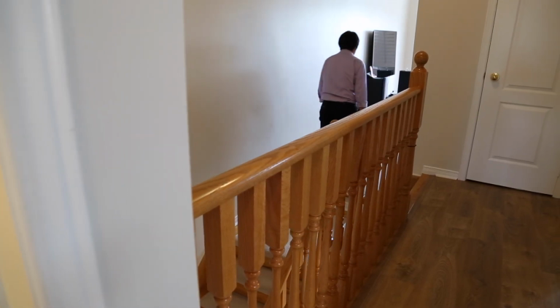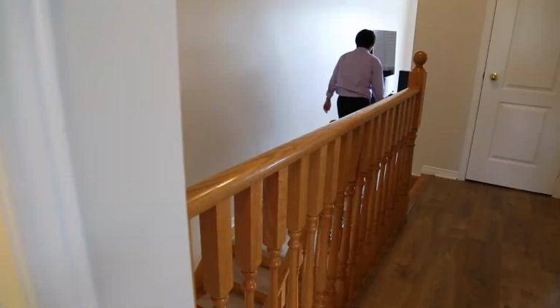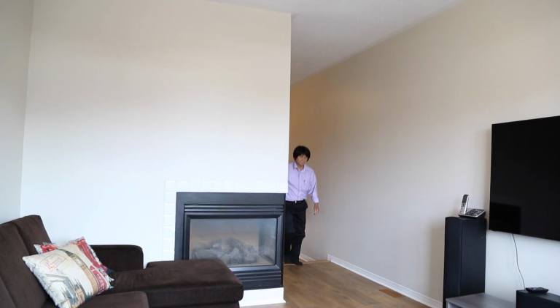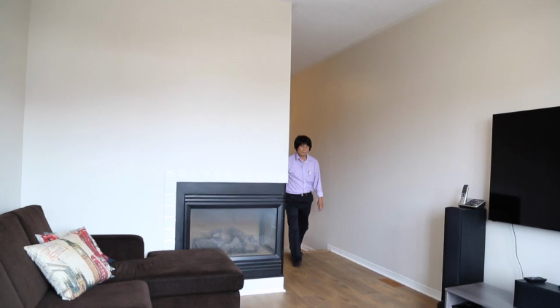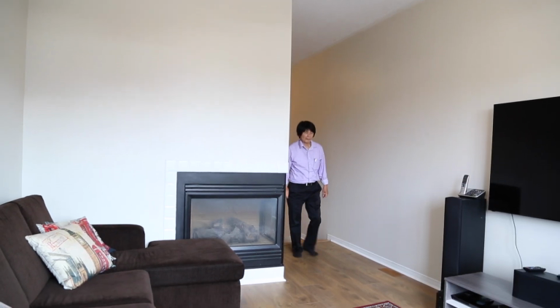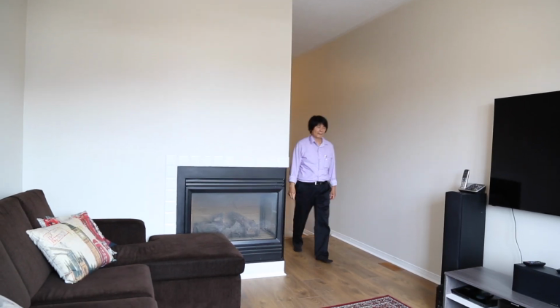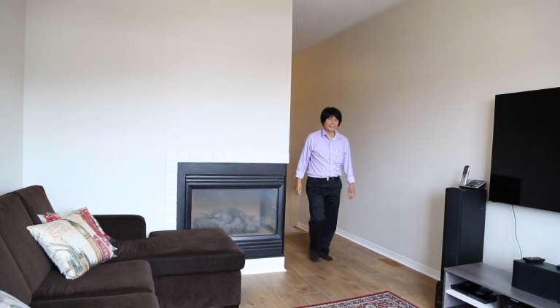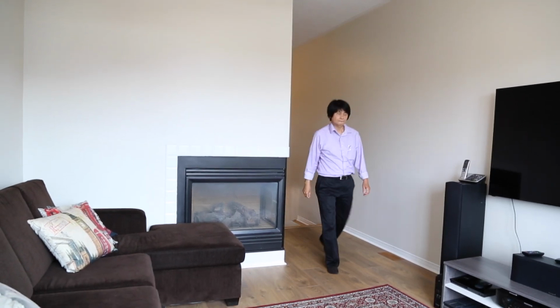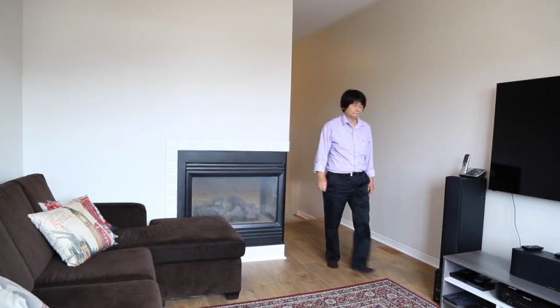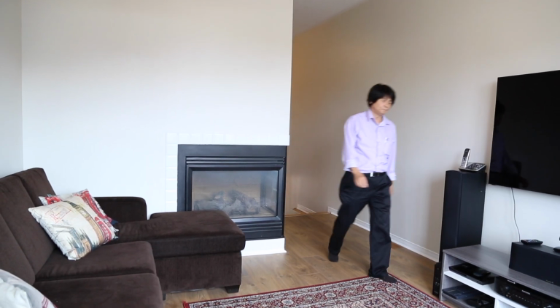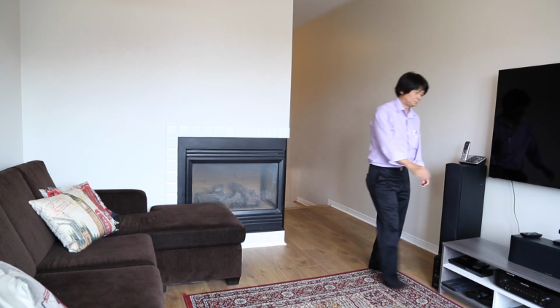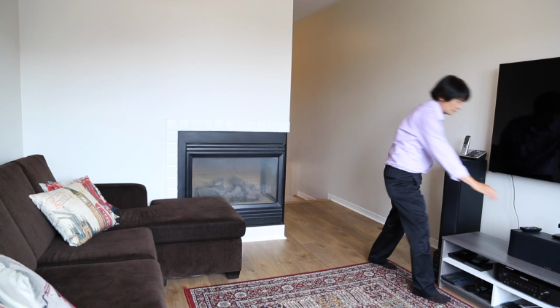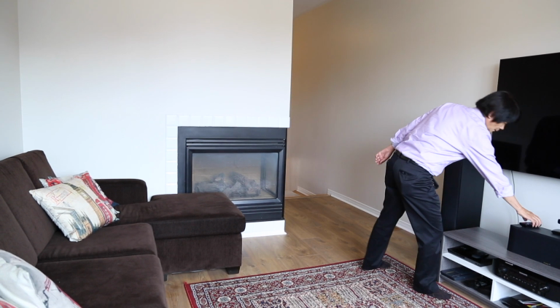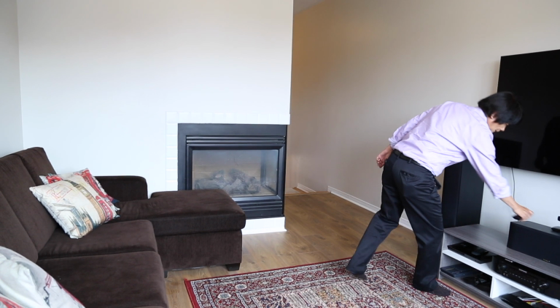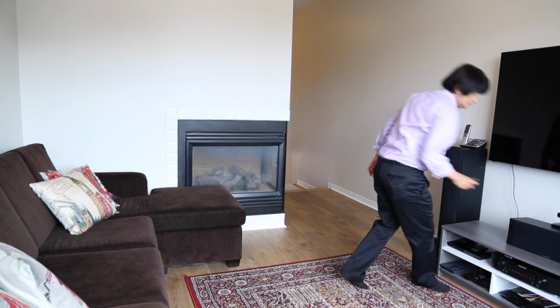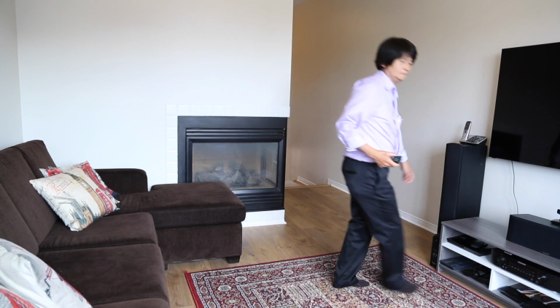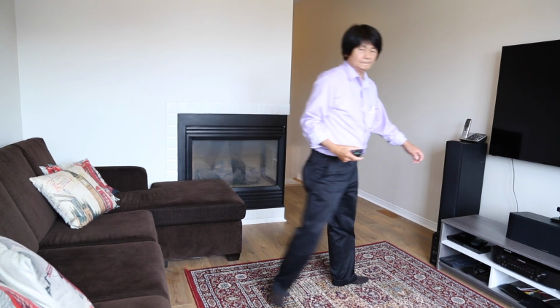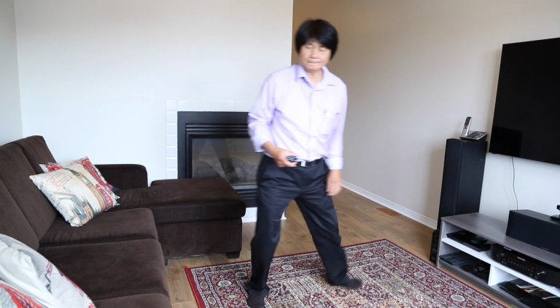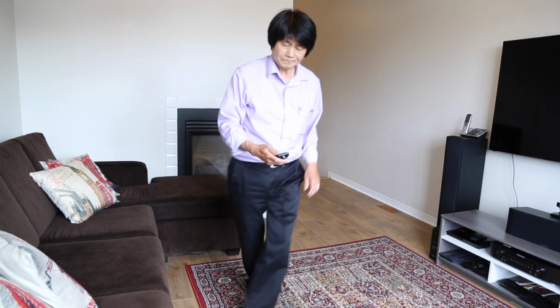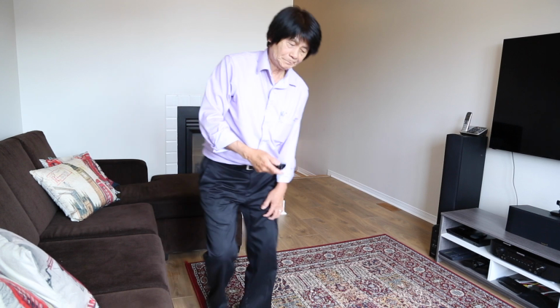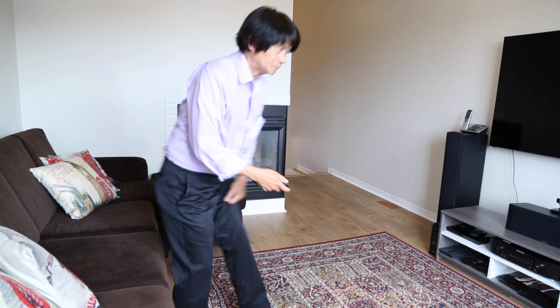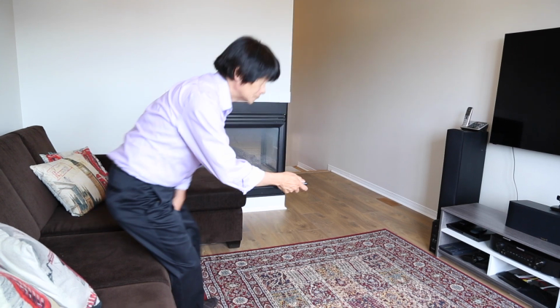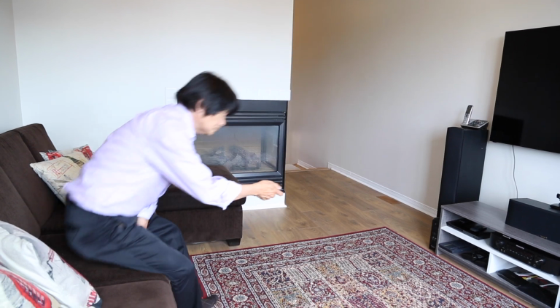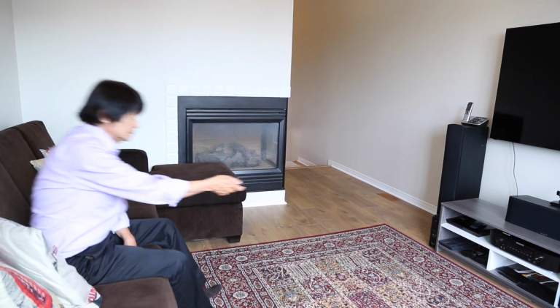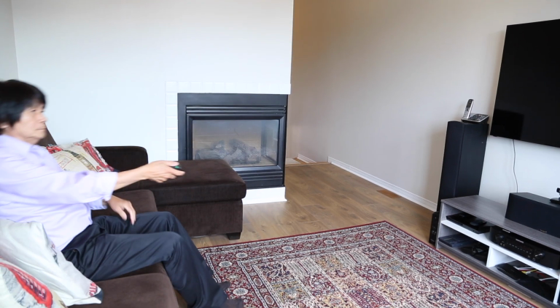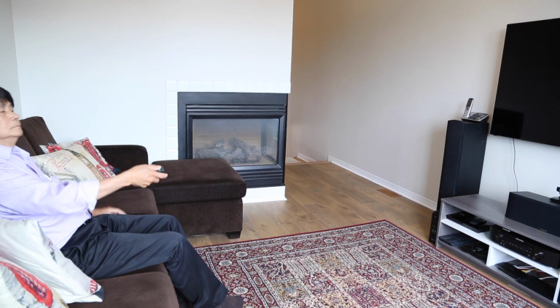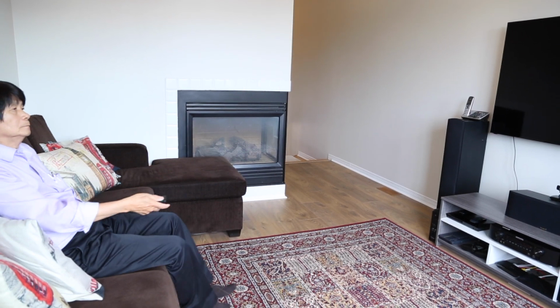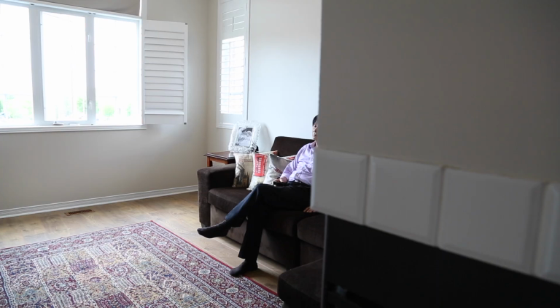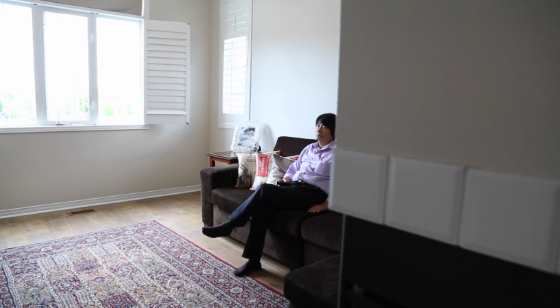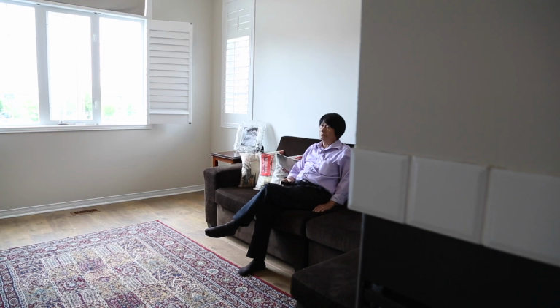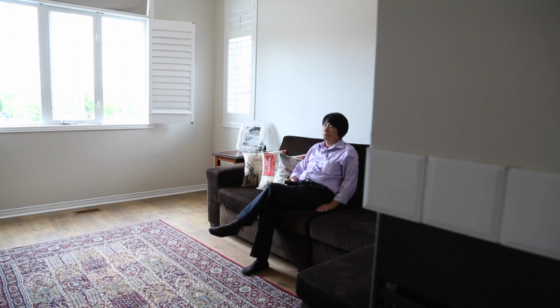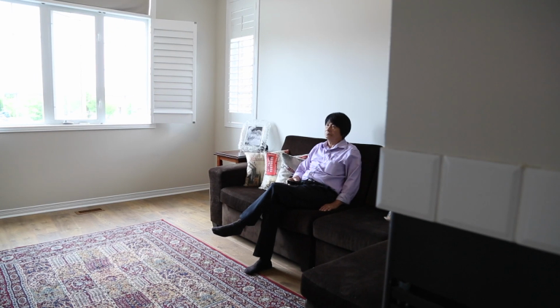One of the best features of this home is the family room on the second level. It has a two-sided fireplace and it's perfect for relaxing after a long day of work.